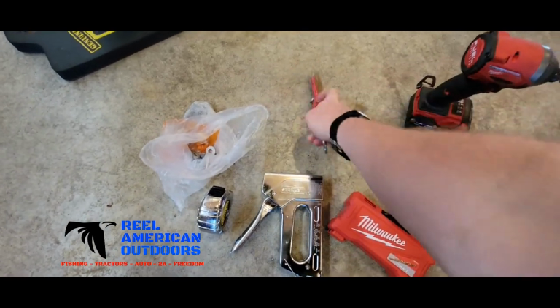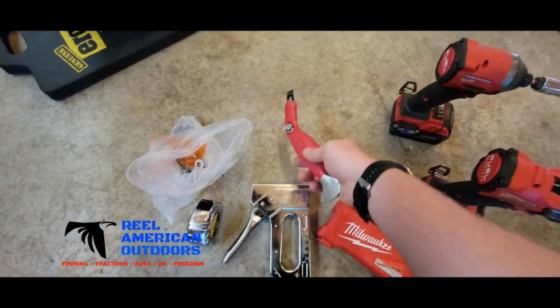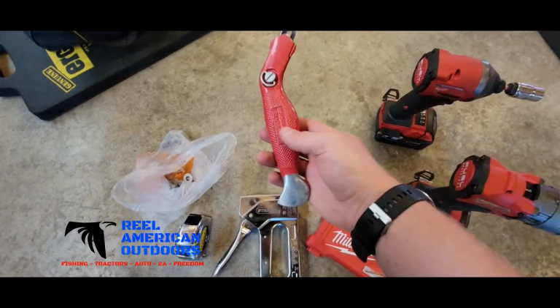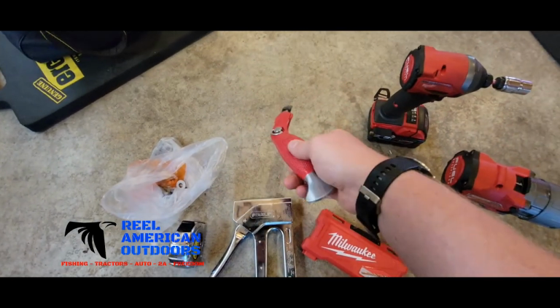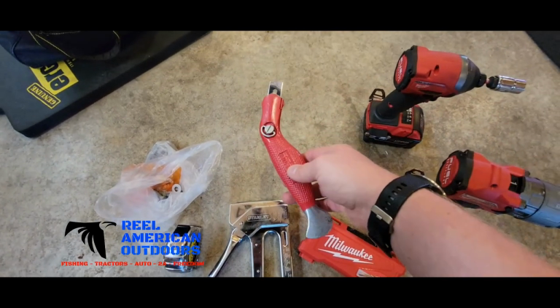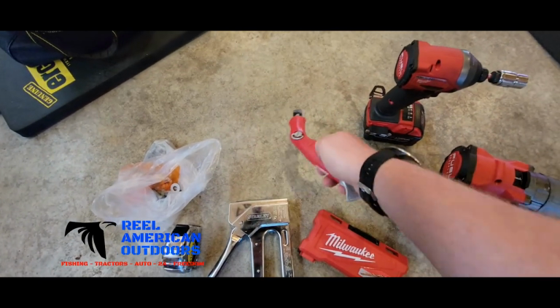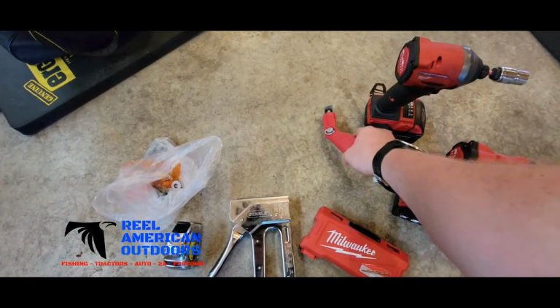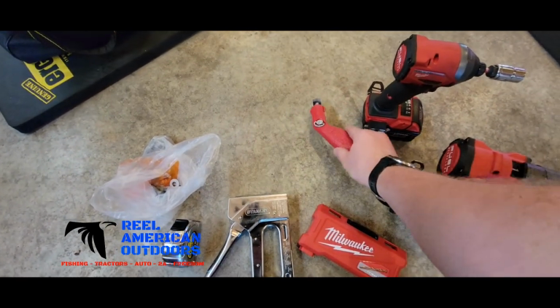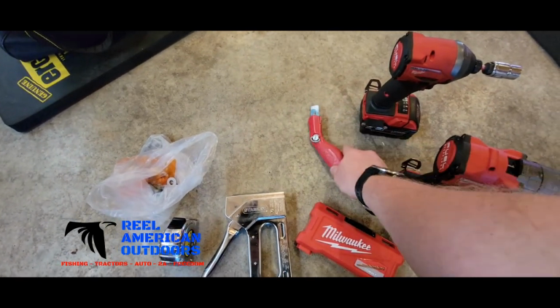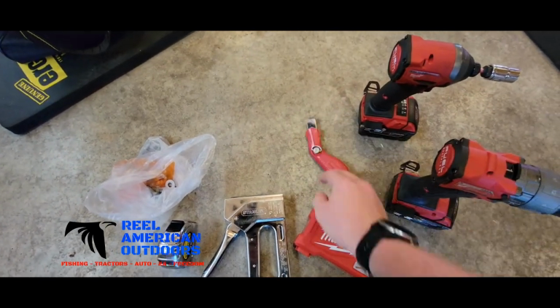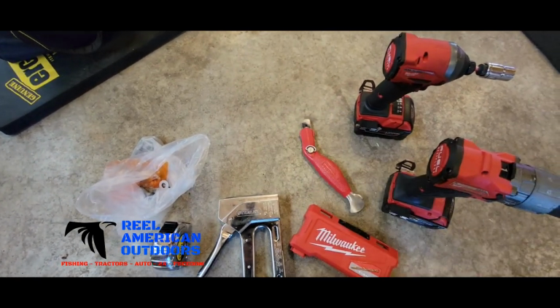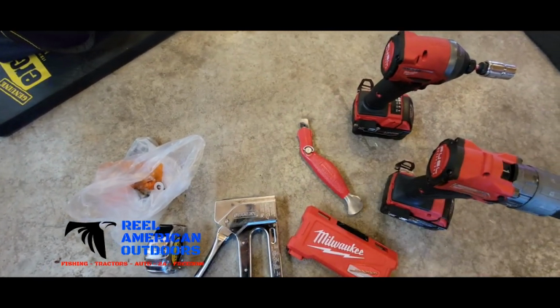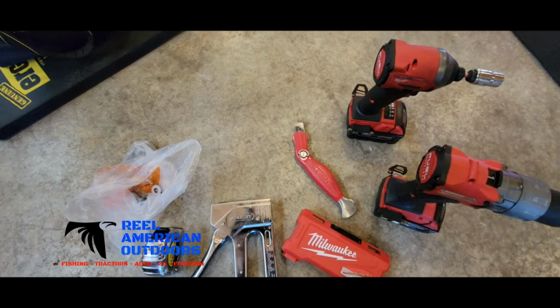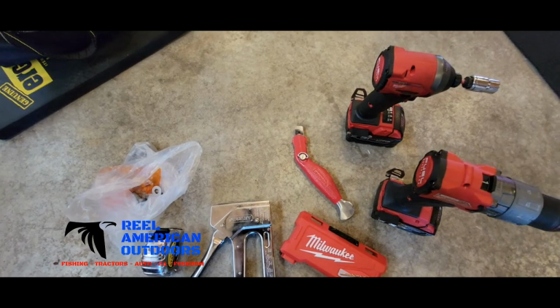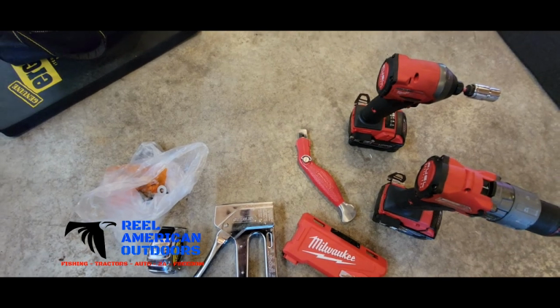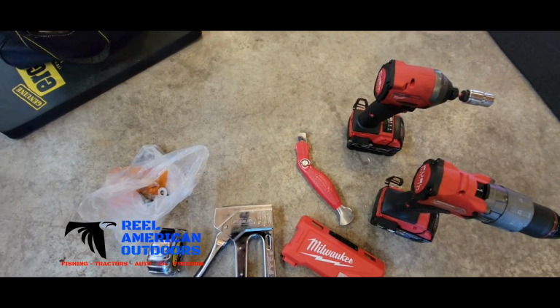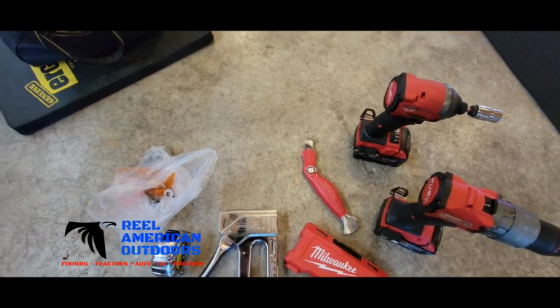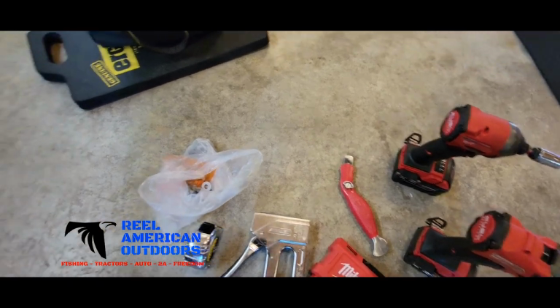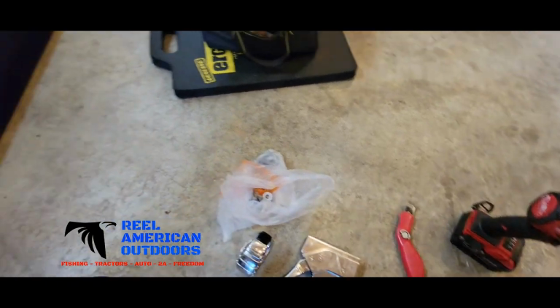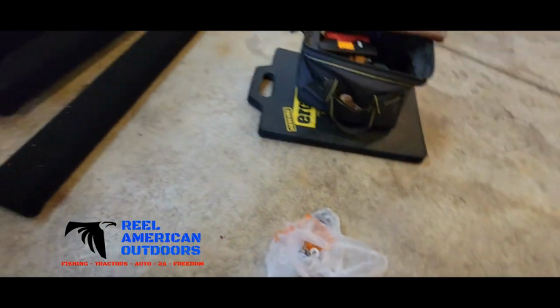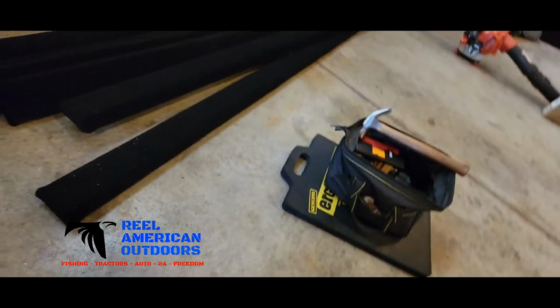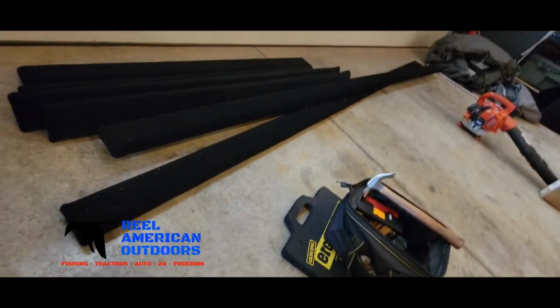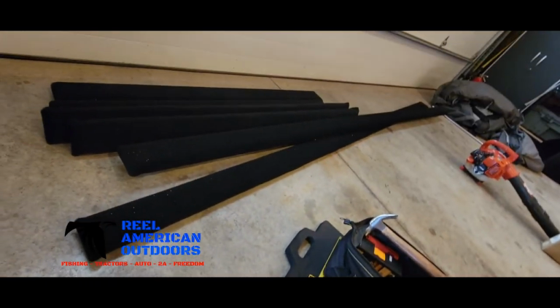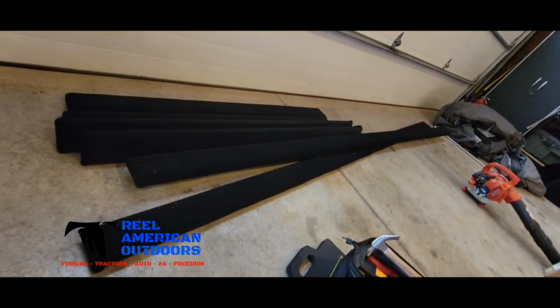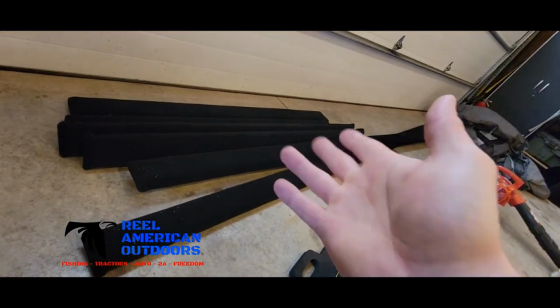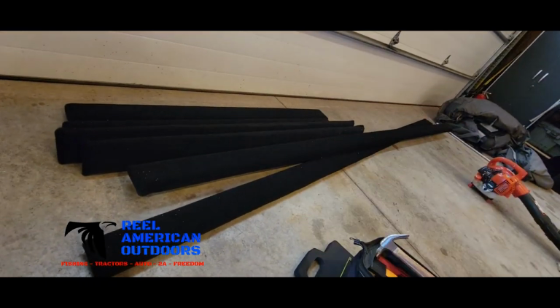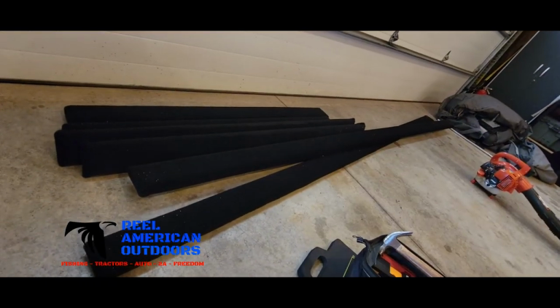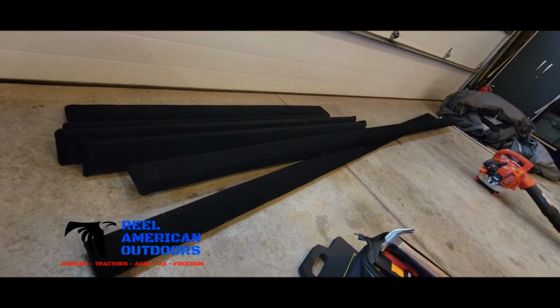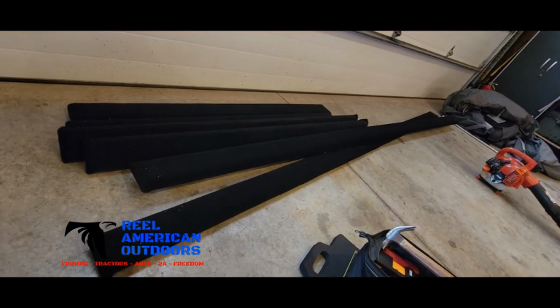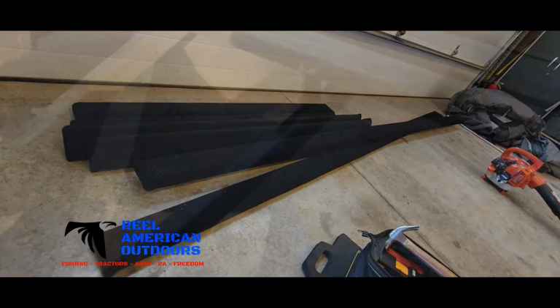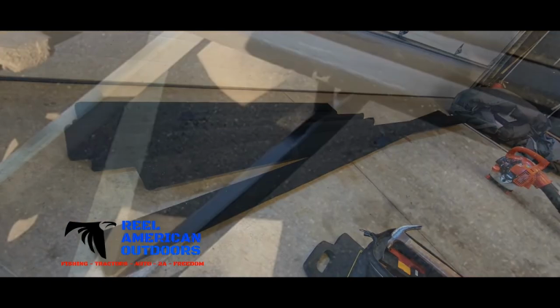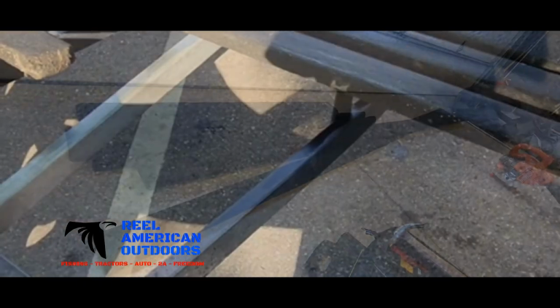Along with that, just need some sort of a box cutter. And then we should be able to go to the lake. Let's put them in.